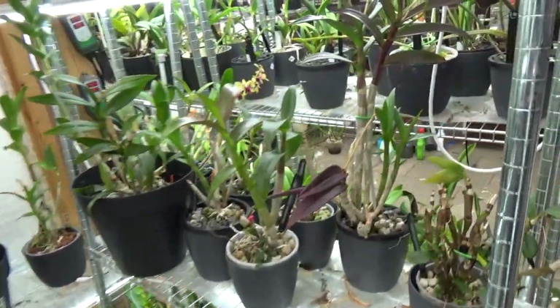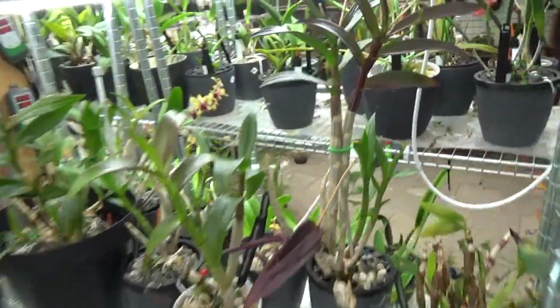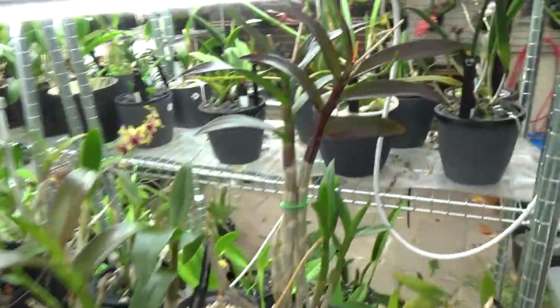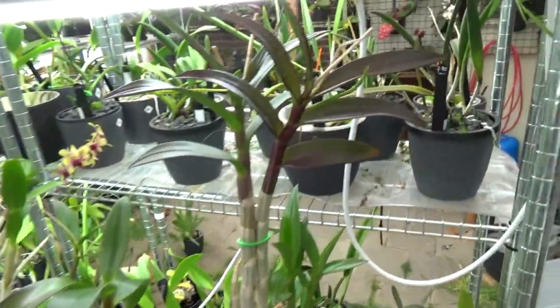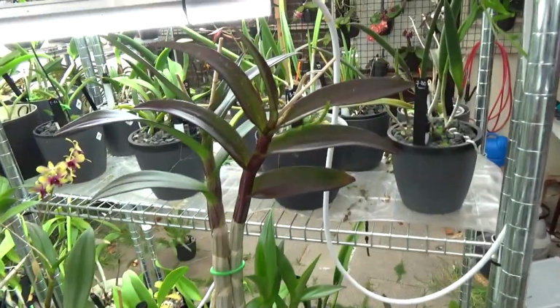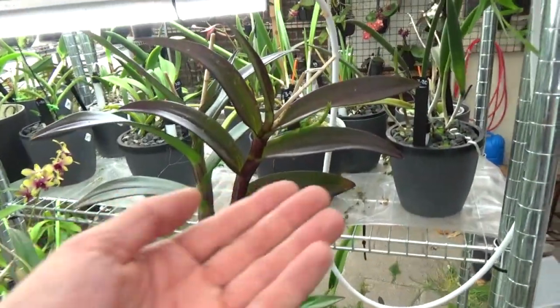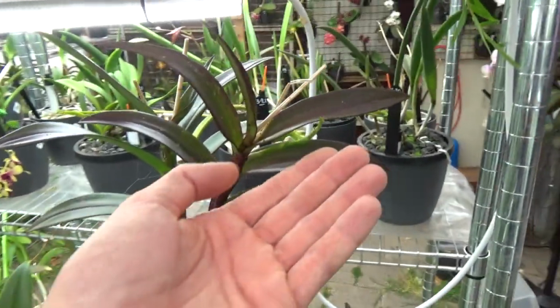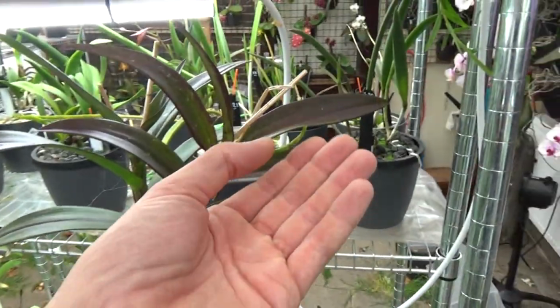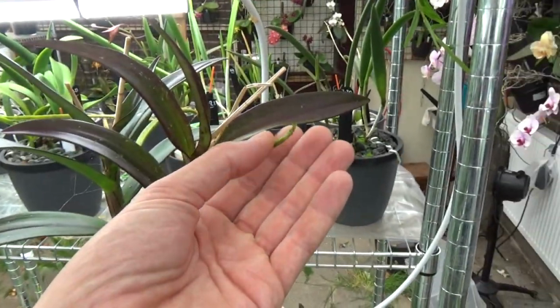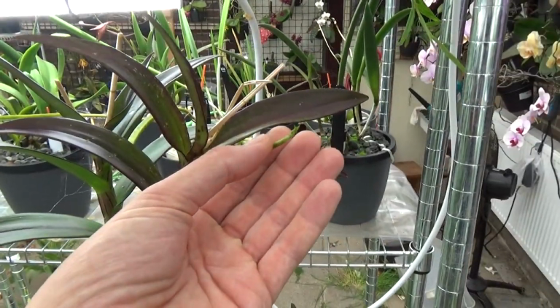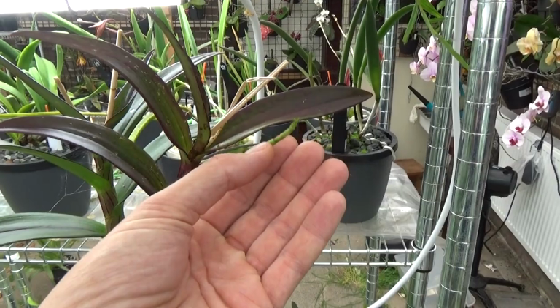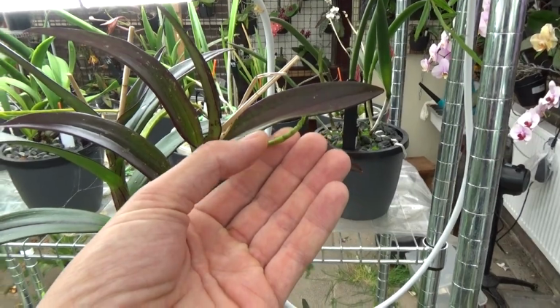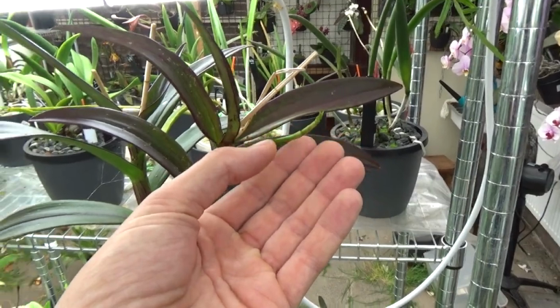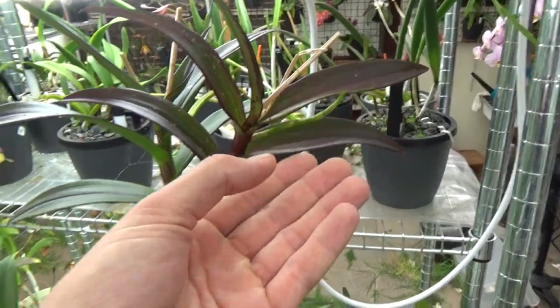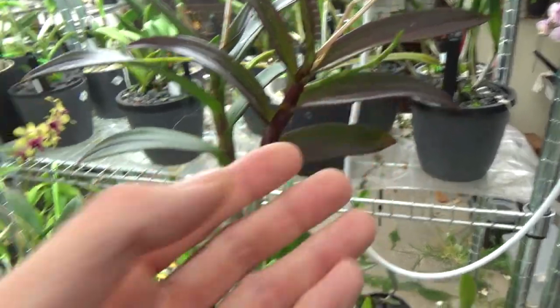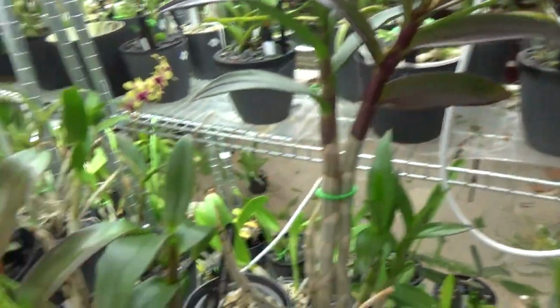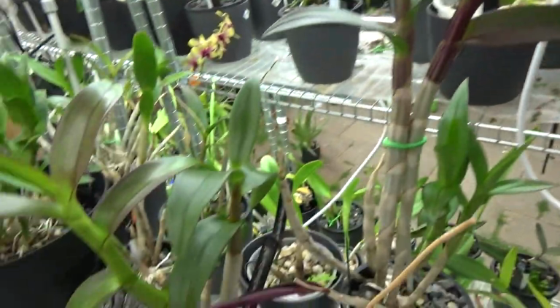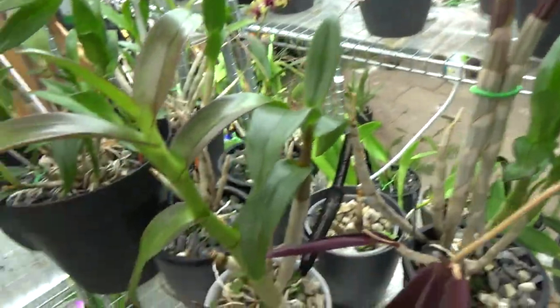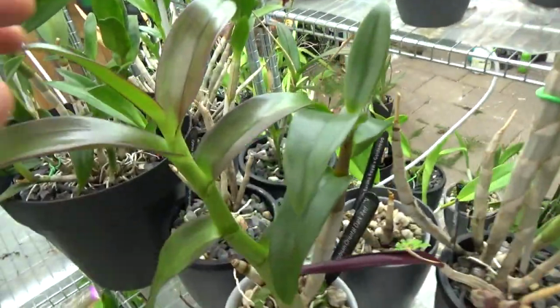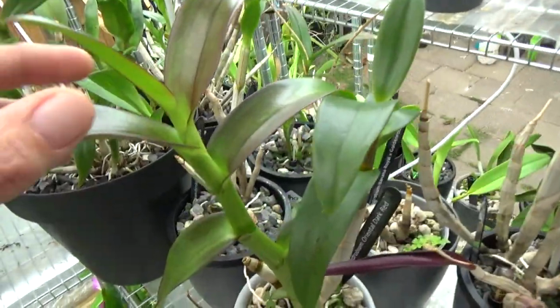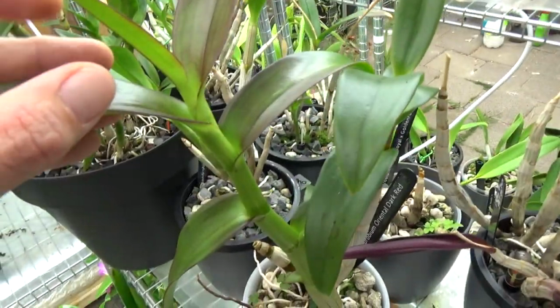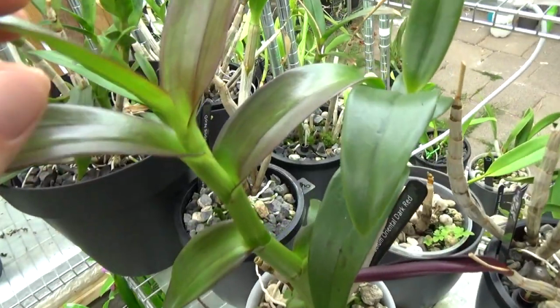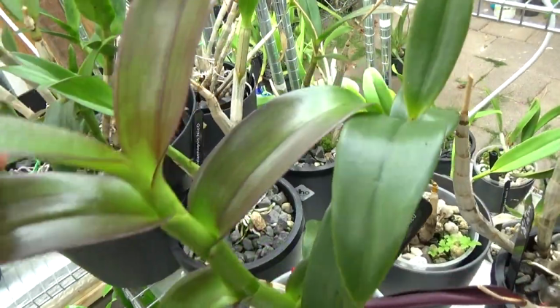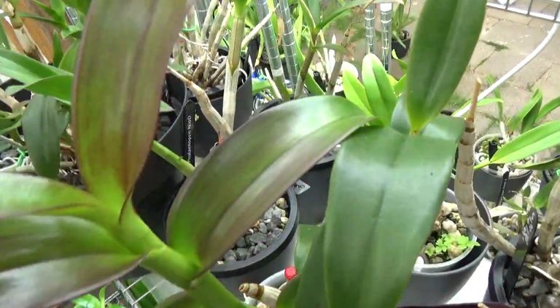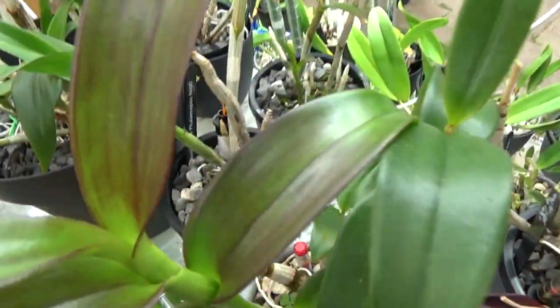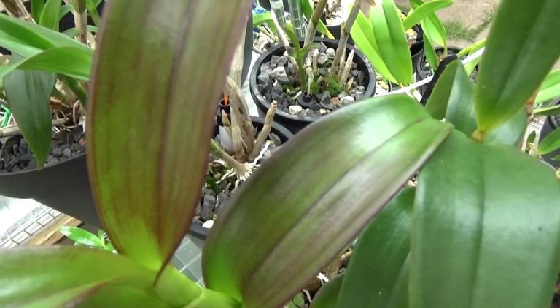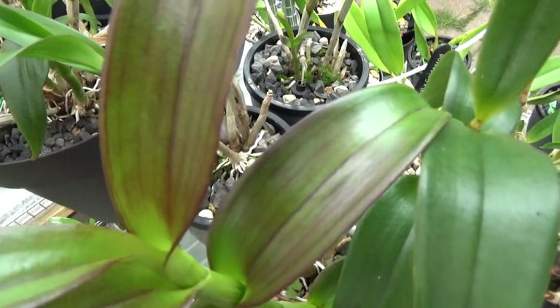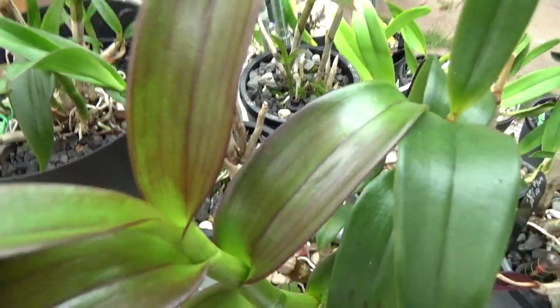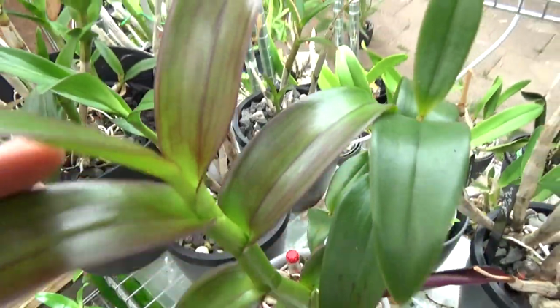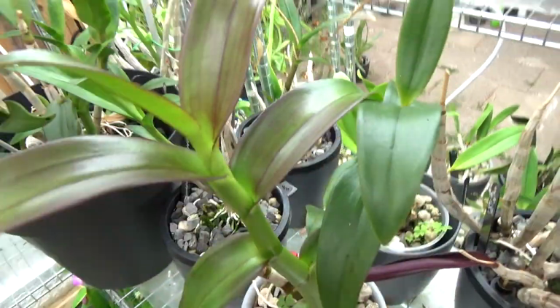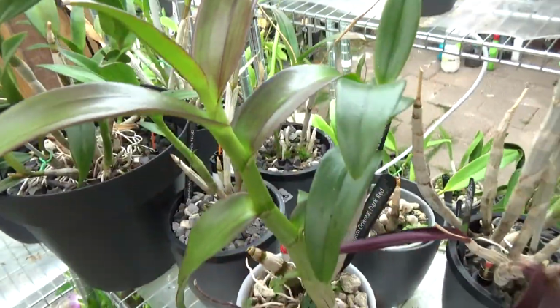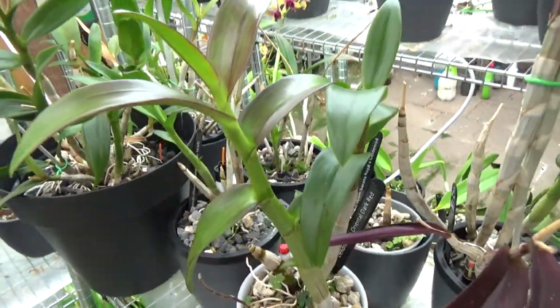More Dendrobium spikes to come — the Dendrobium phalaenopsis, and maybe this one too, which would be a first bloomer for me.